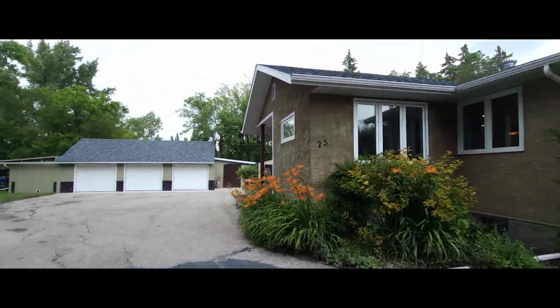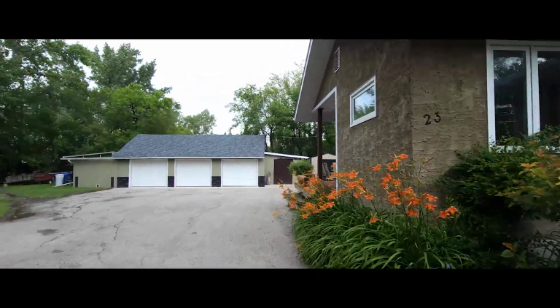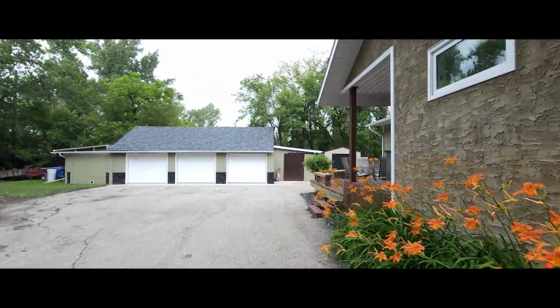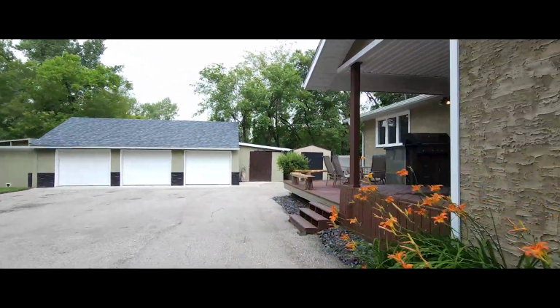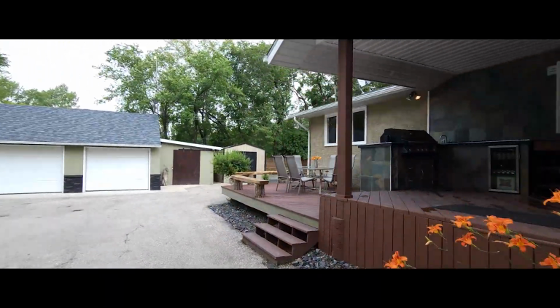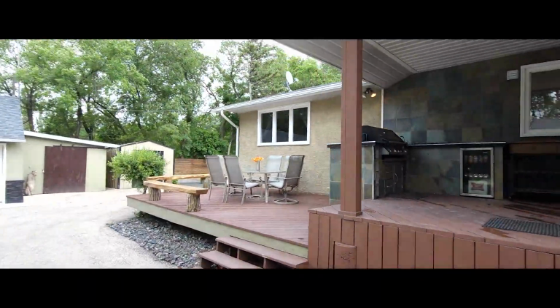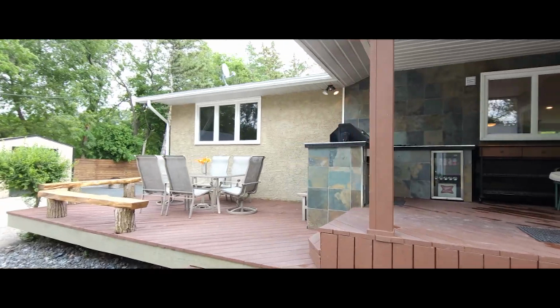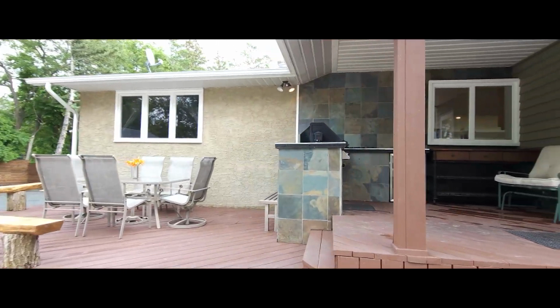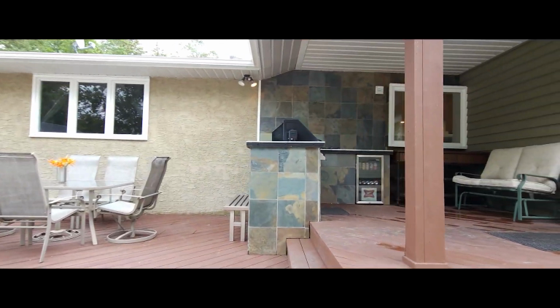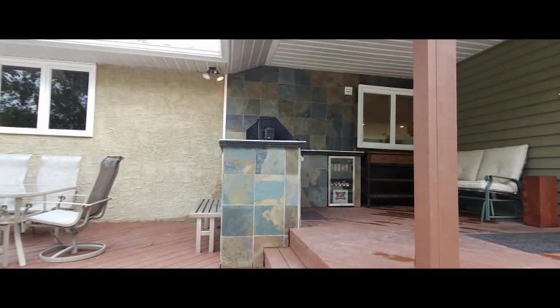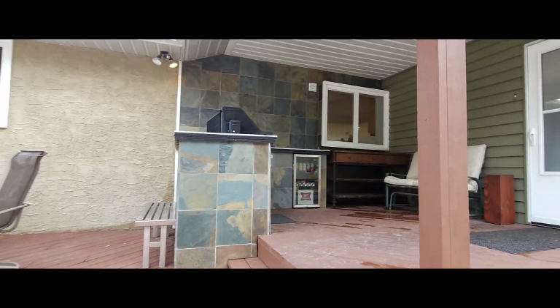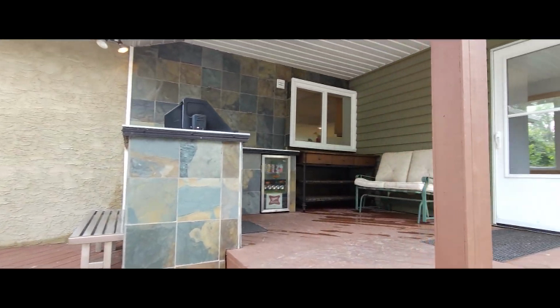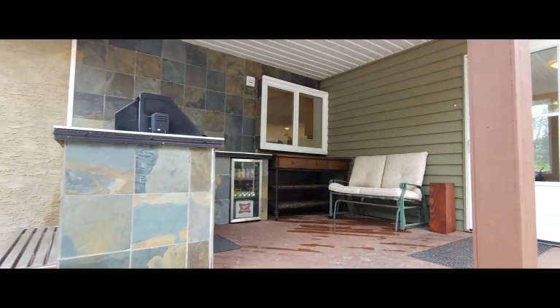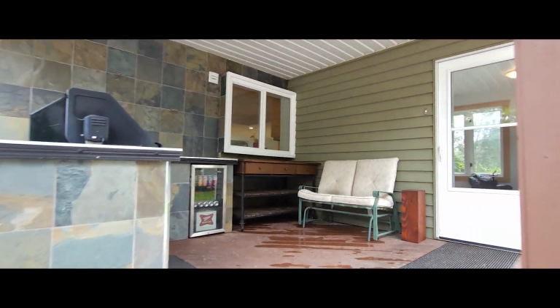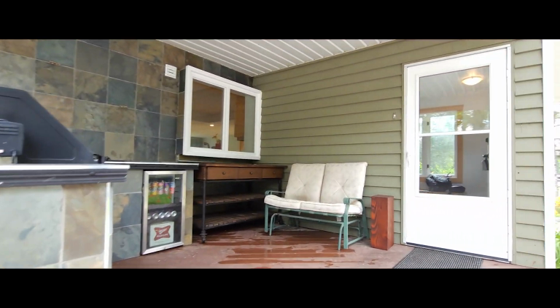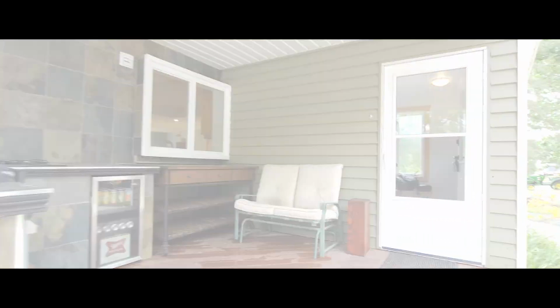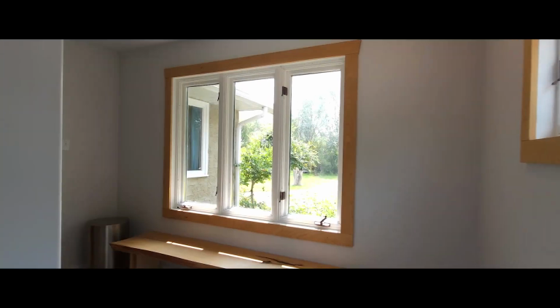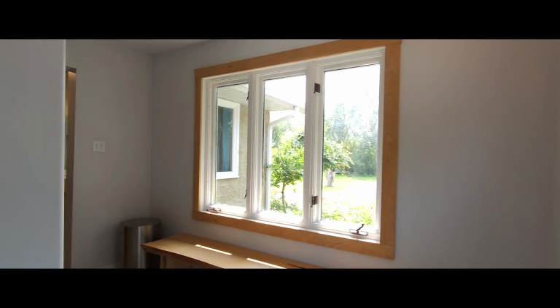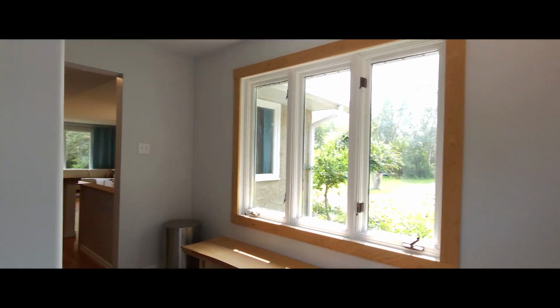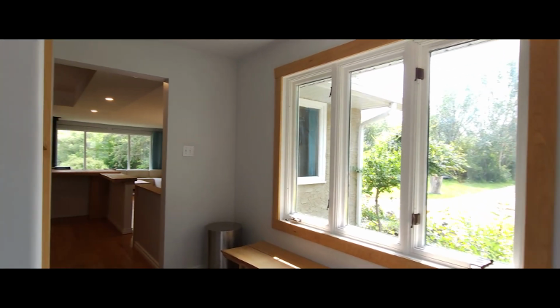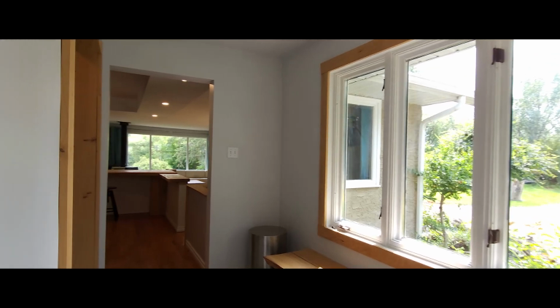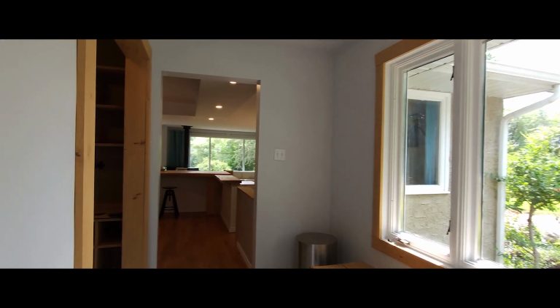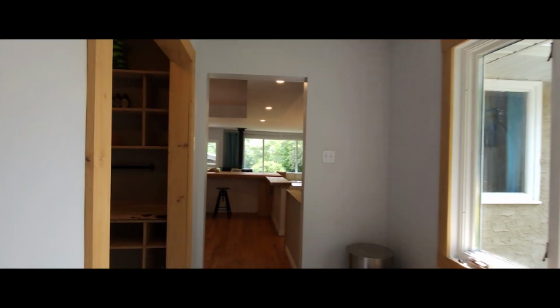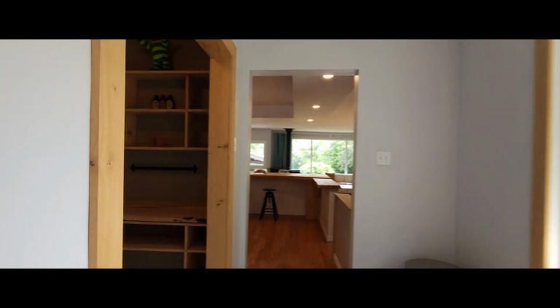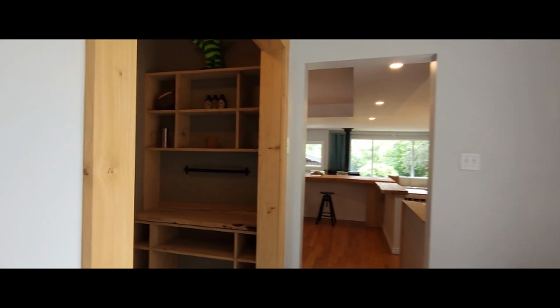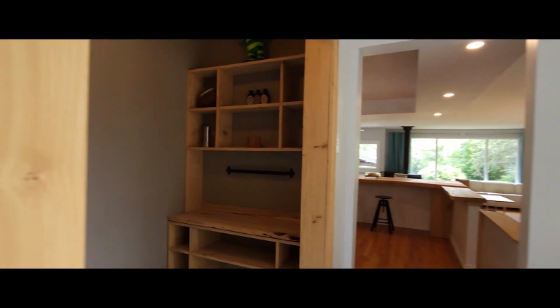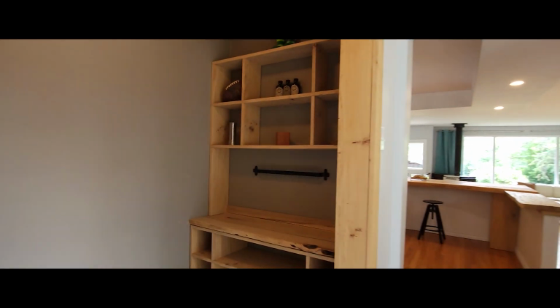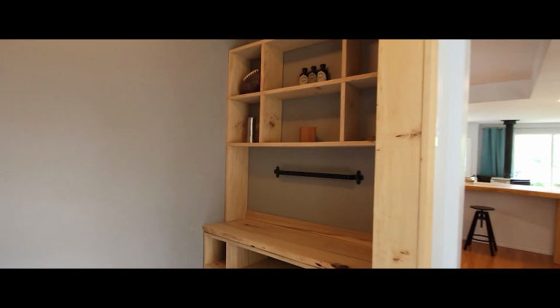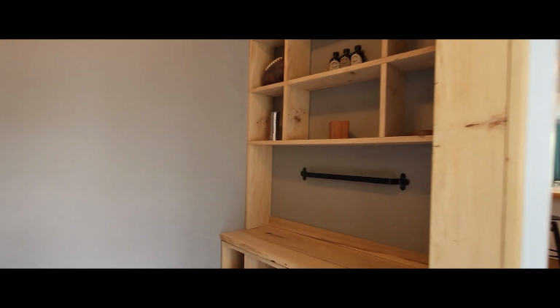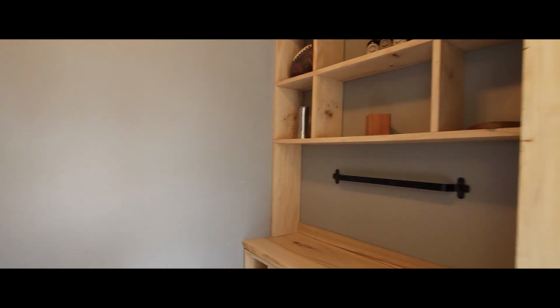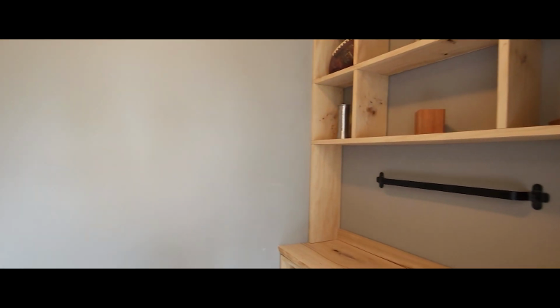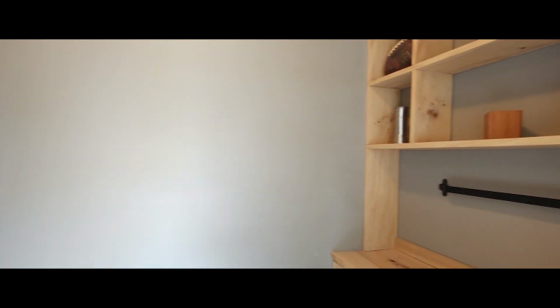This is not a cookie-cutter home. You're gonna notice a thousand custom details. The Made from Manitoba mudroom features an American Elm bench with loads of room for jackets and shoes — and the mess stays here.